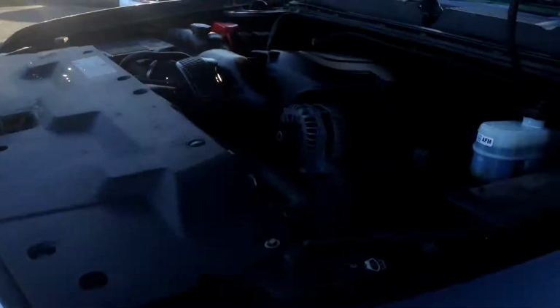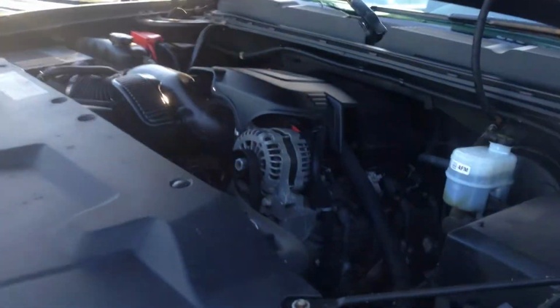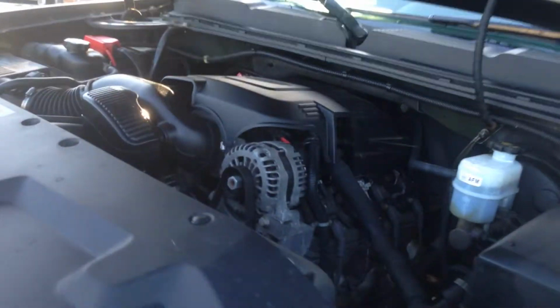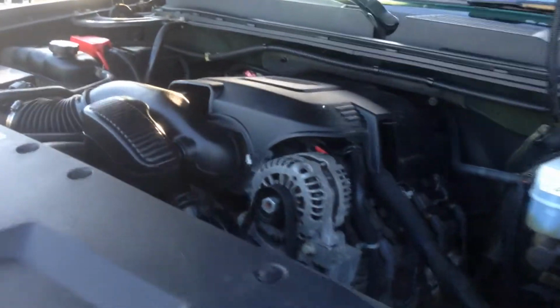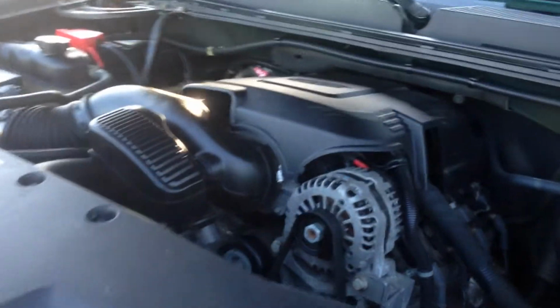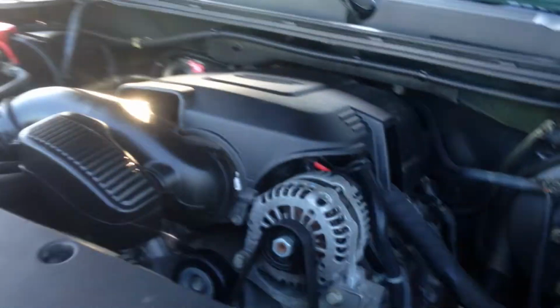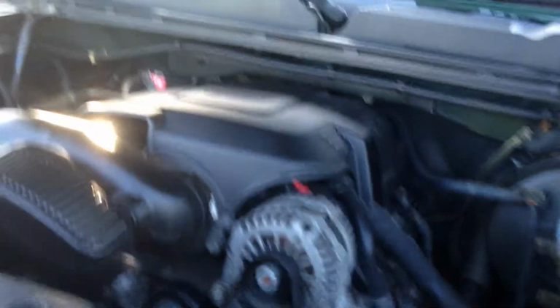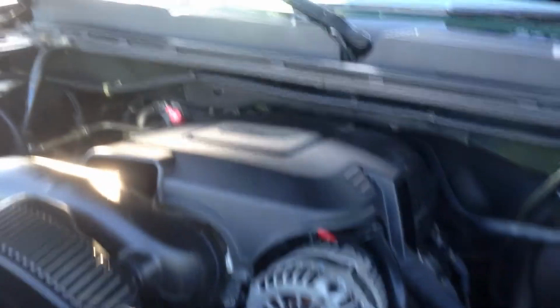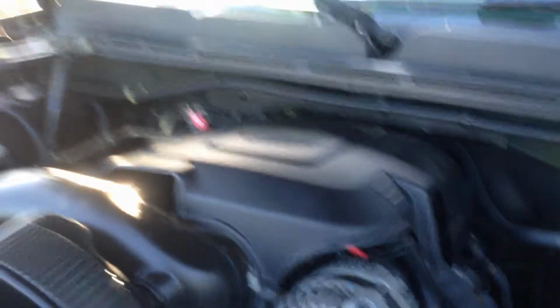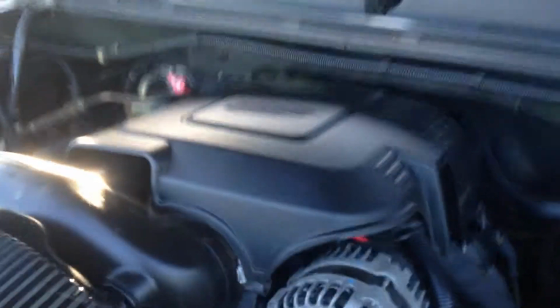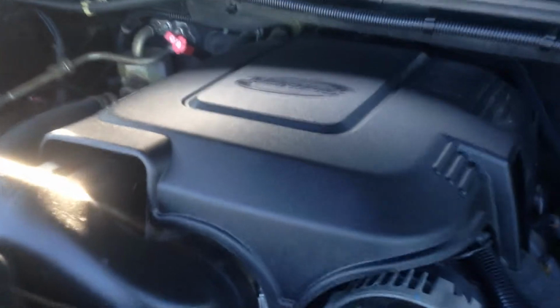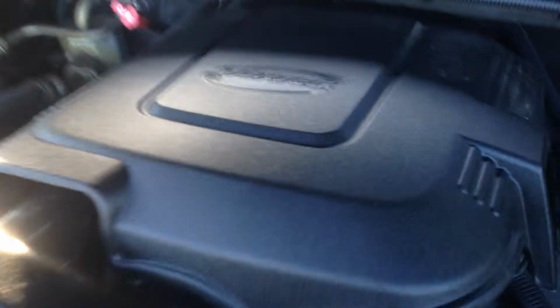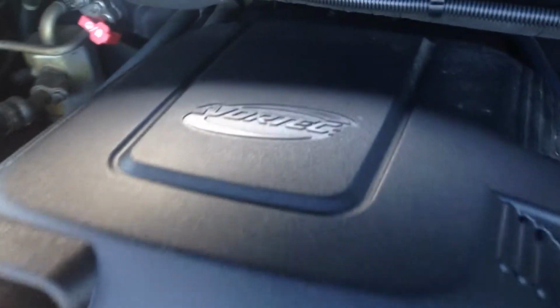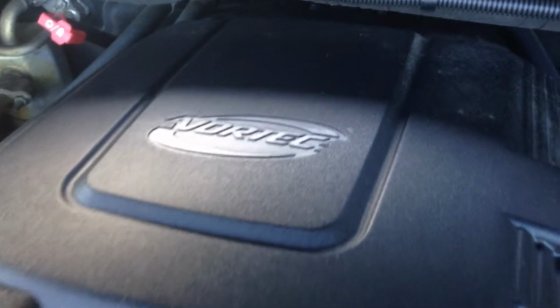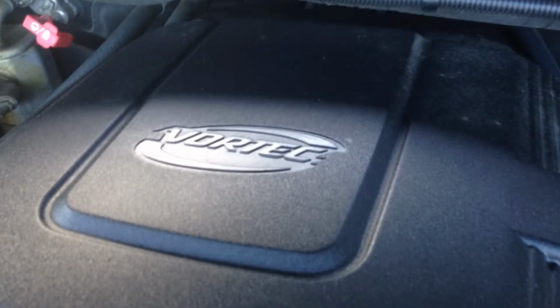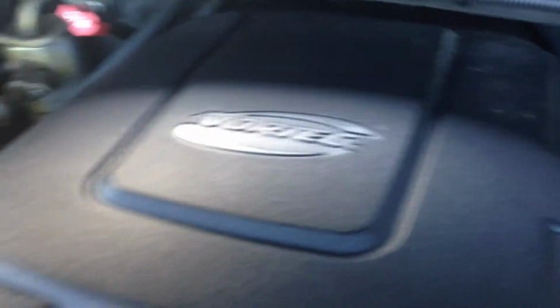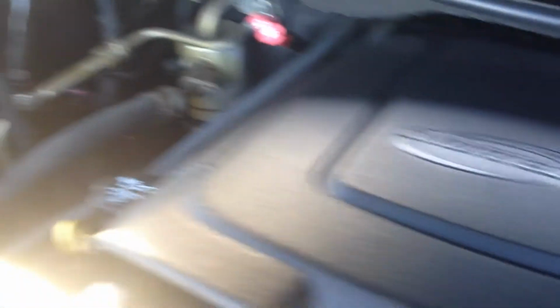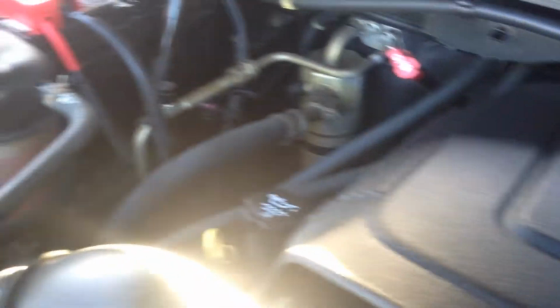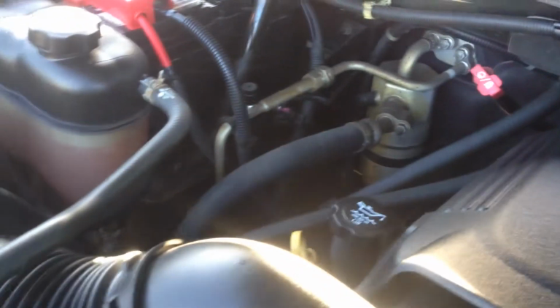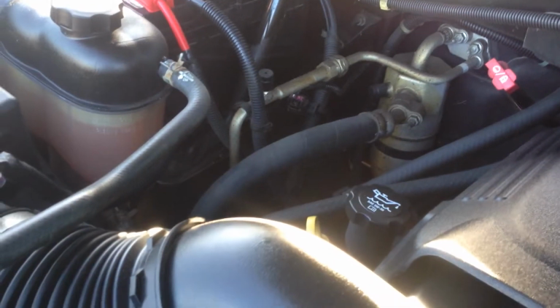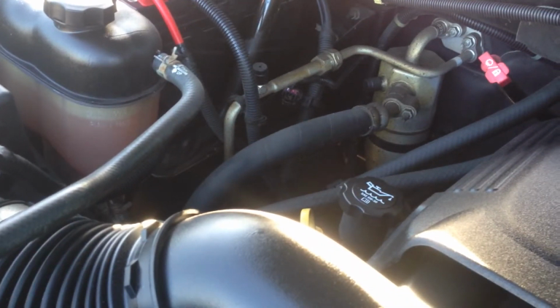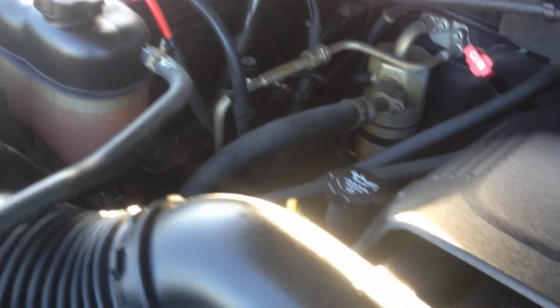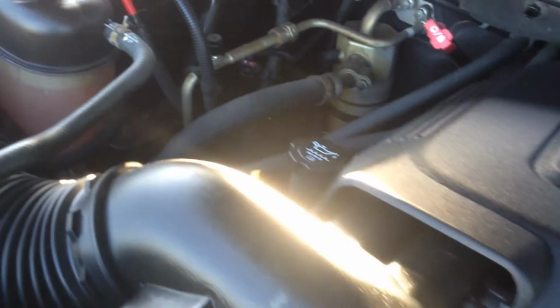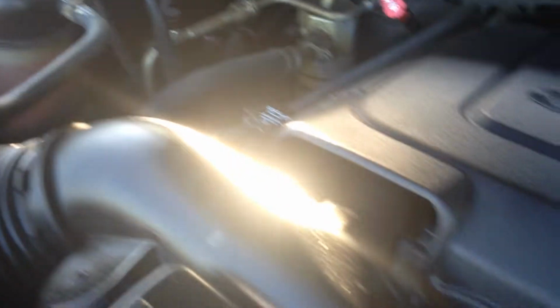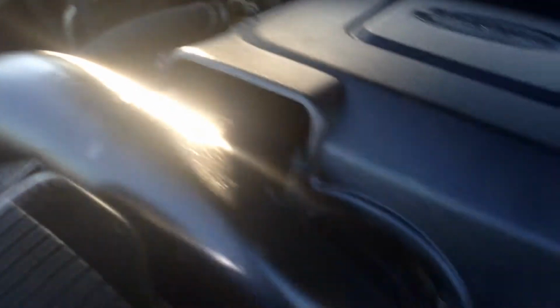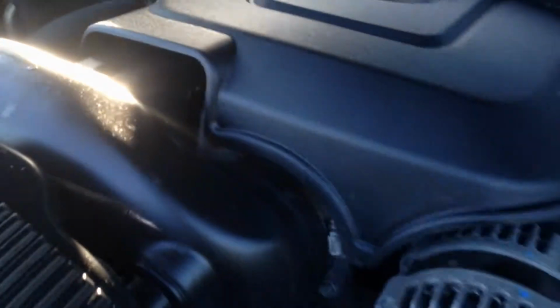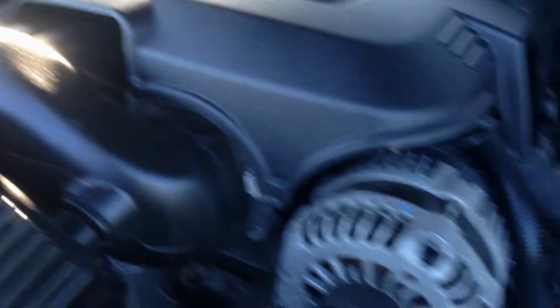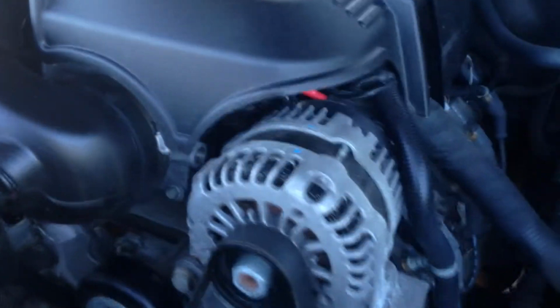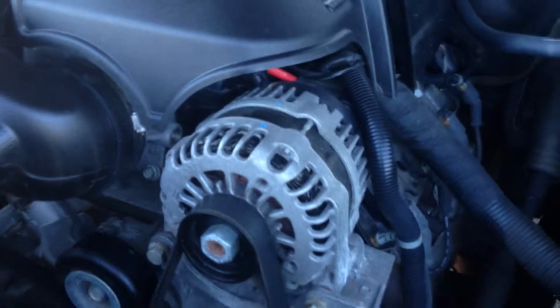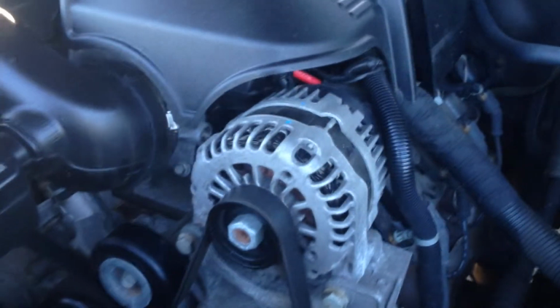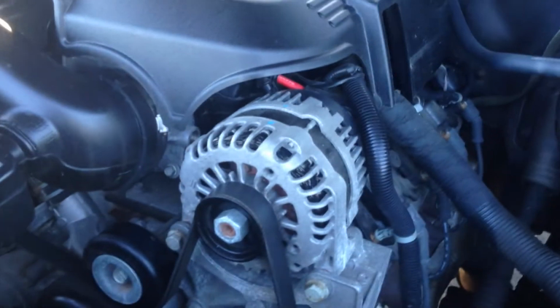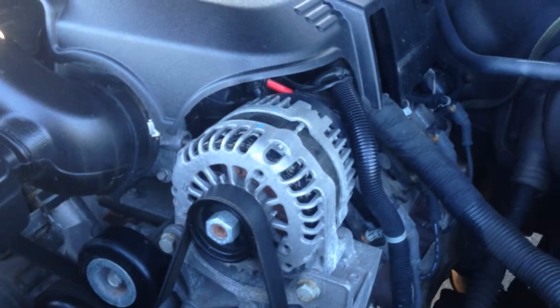As you can see, it's got a Vortec V8 engine — it's a 4.8L all-wheel drive.